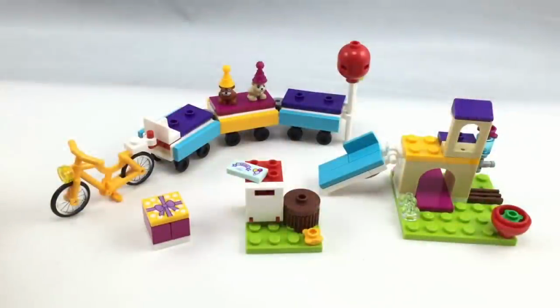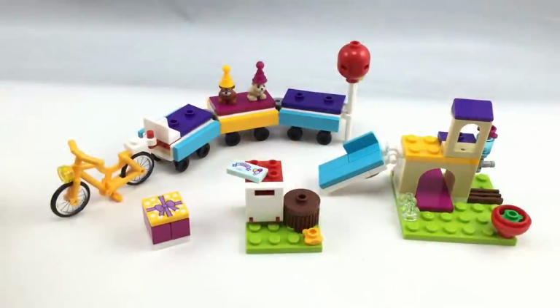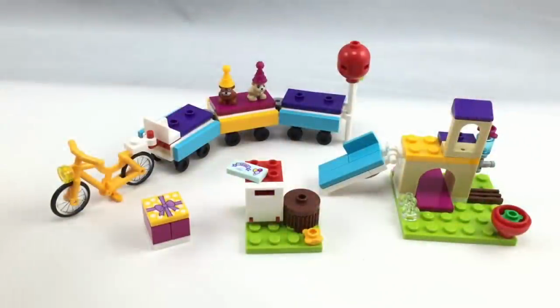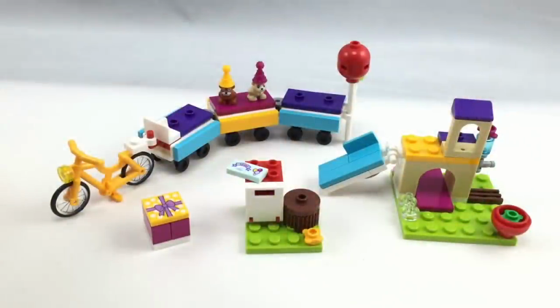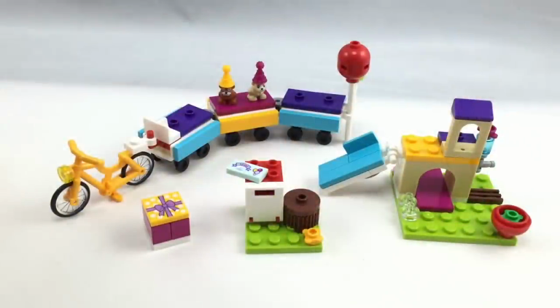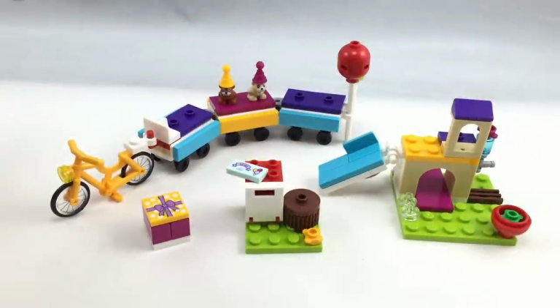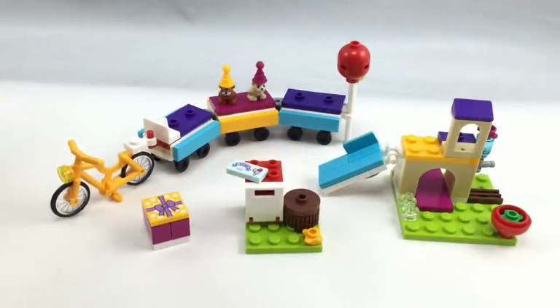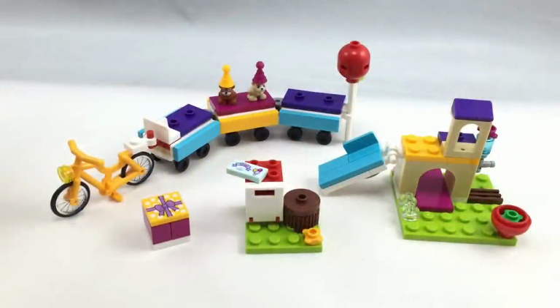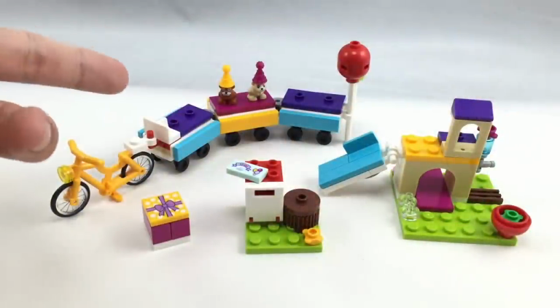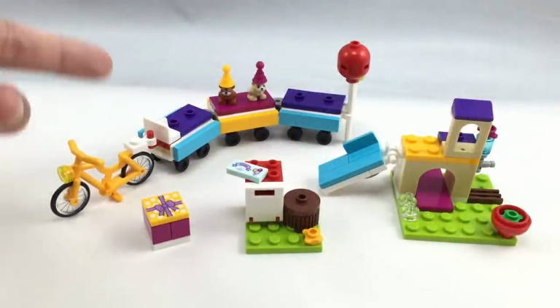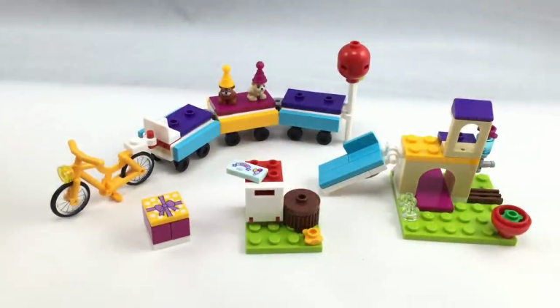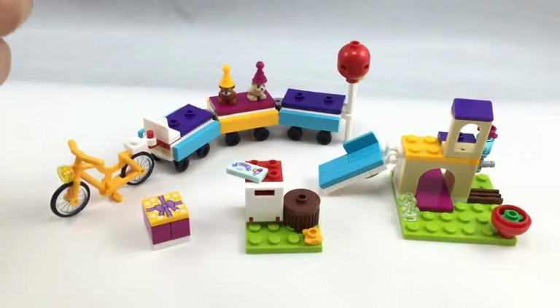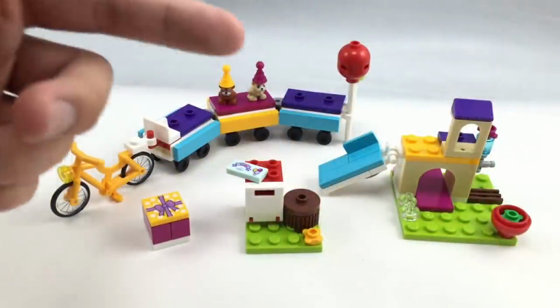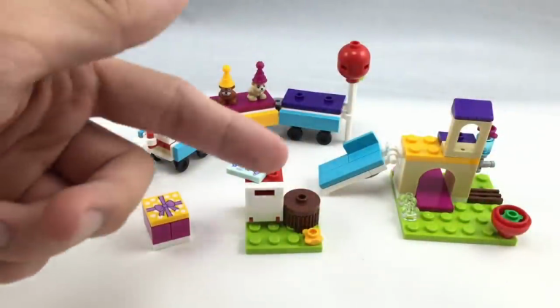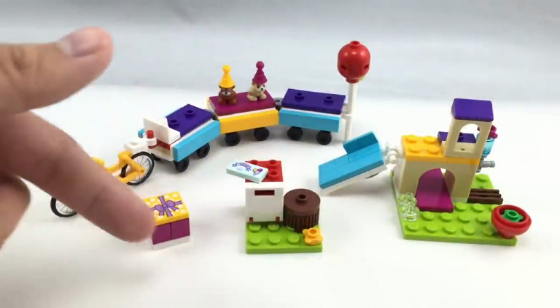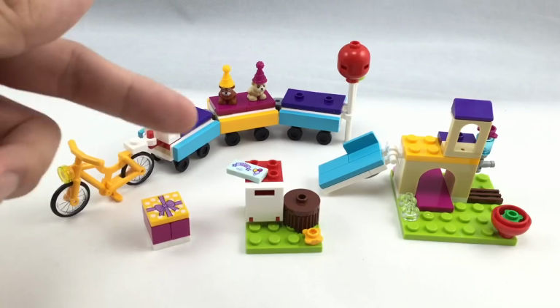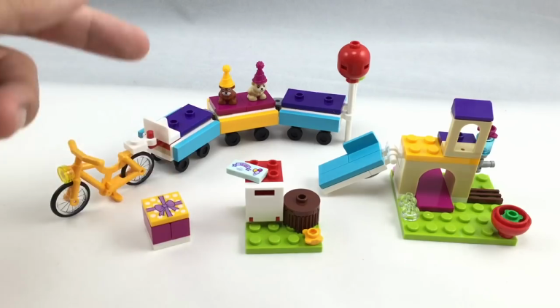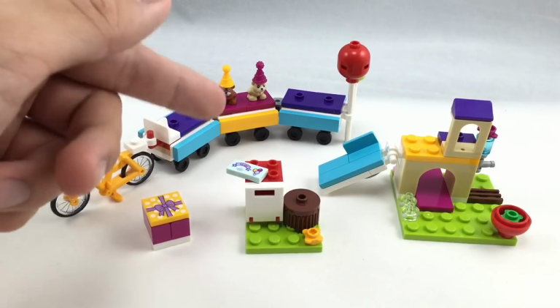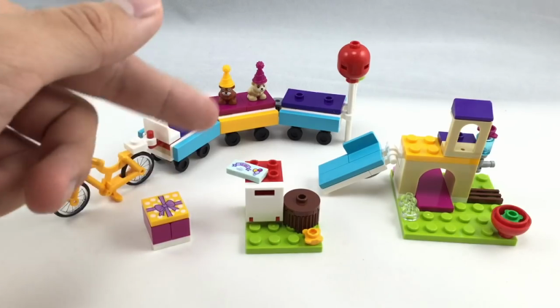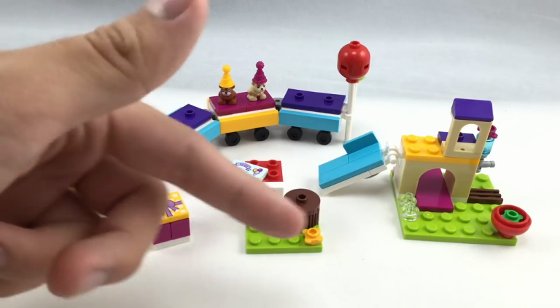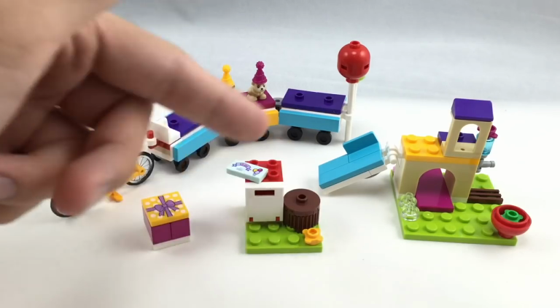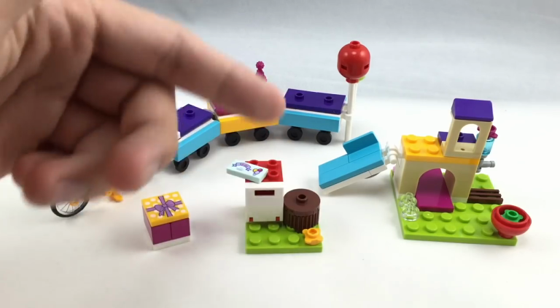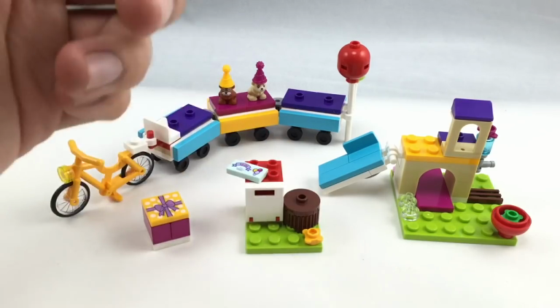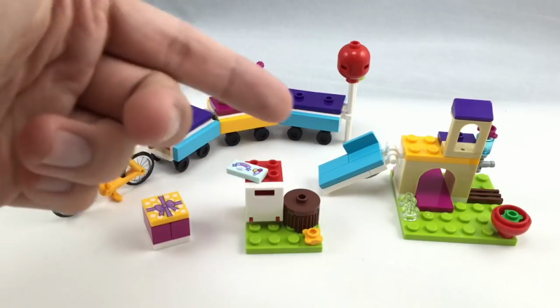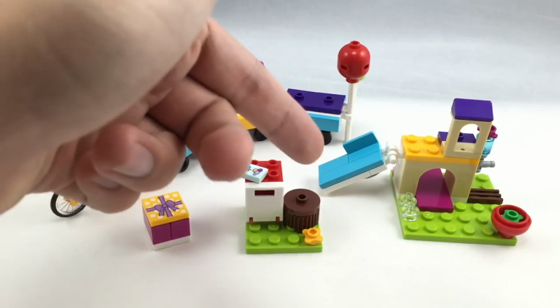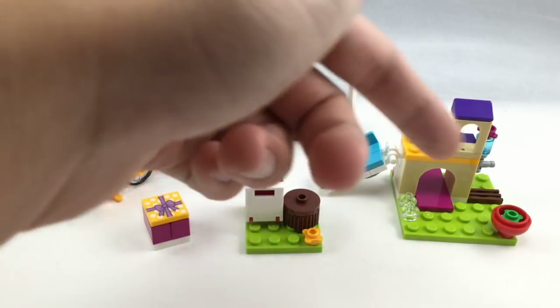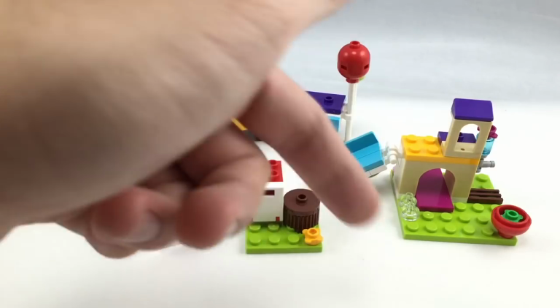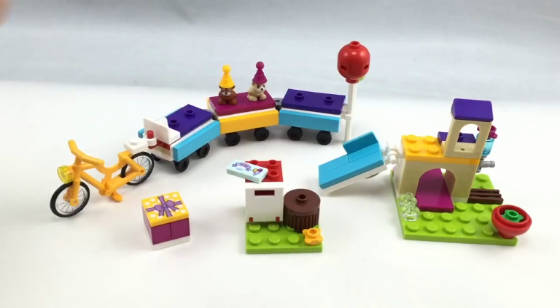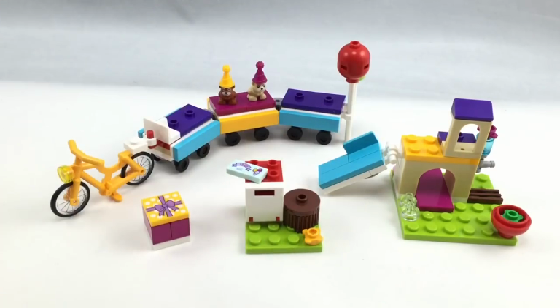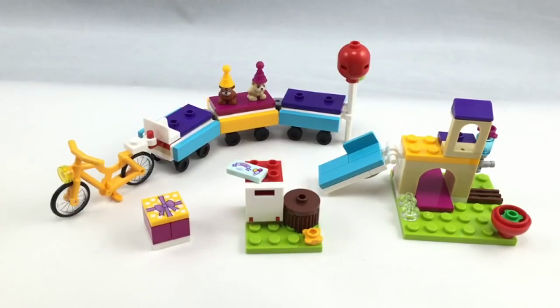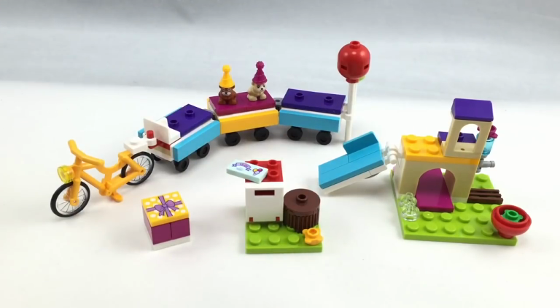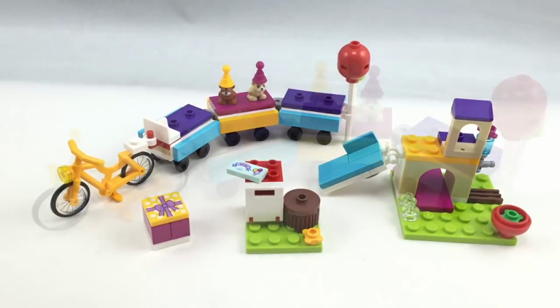So there's a lot of builds in this $10 set: you've got a little party train, kind of a present area, a post area, and then this little gerbil kind of house.